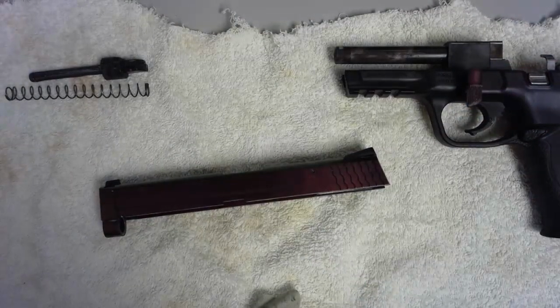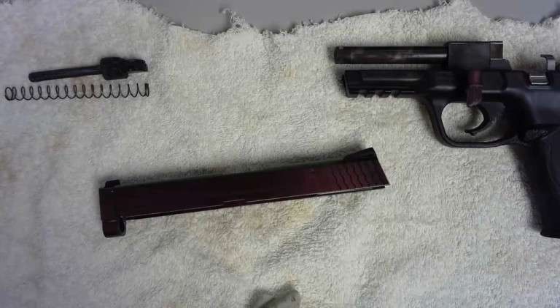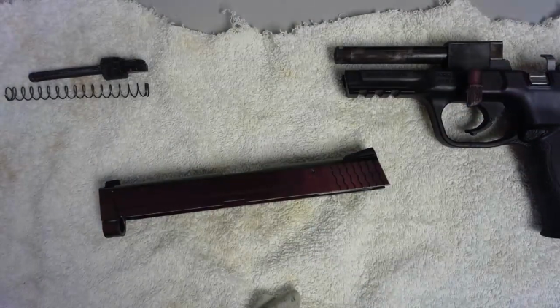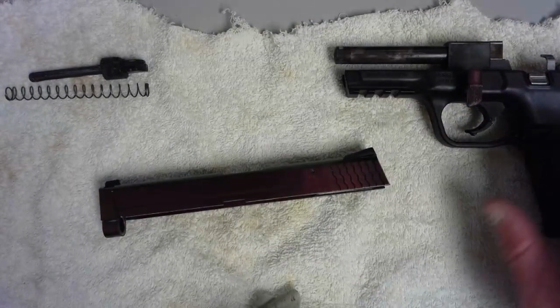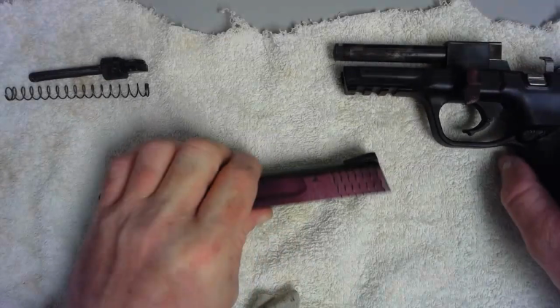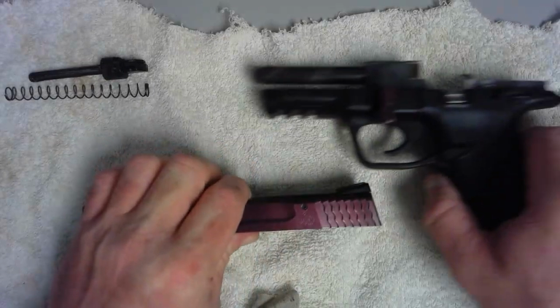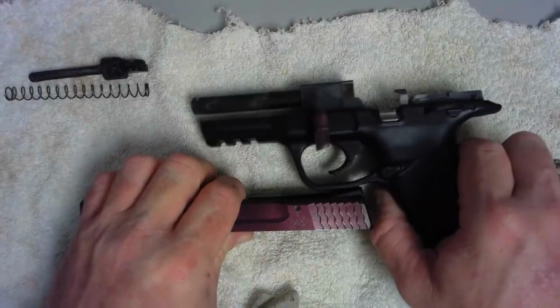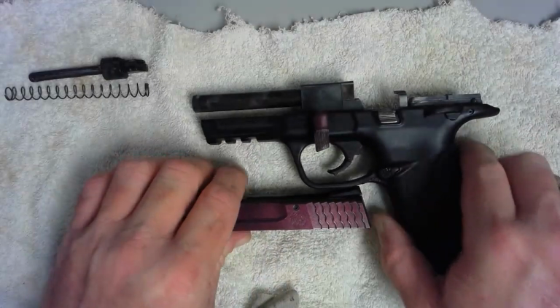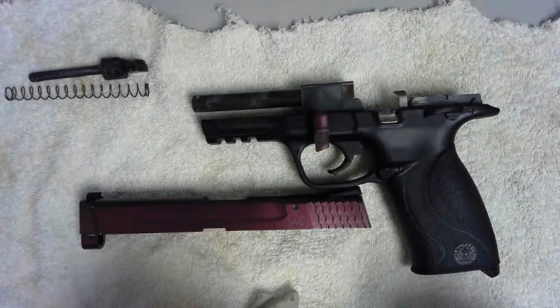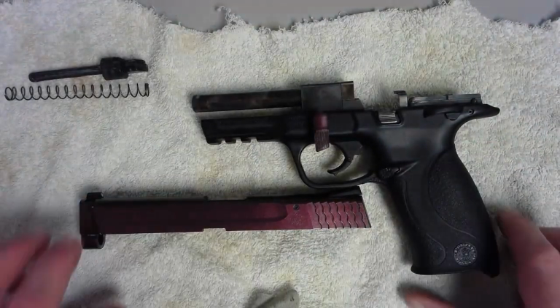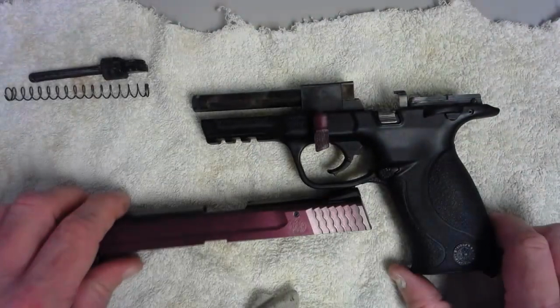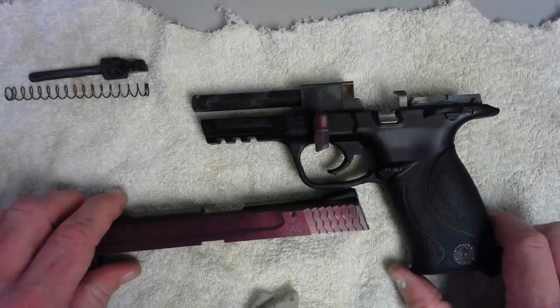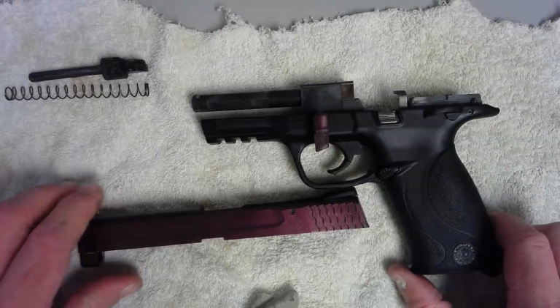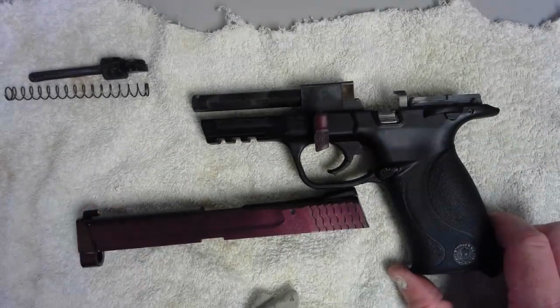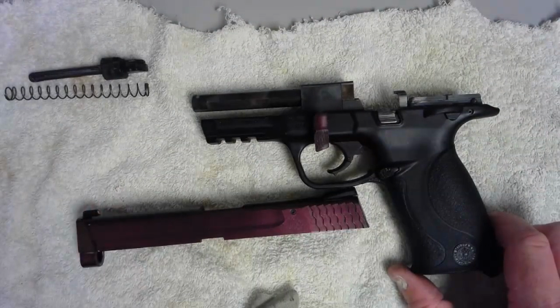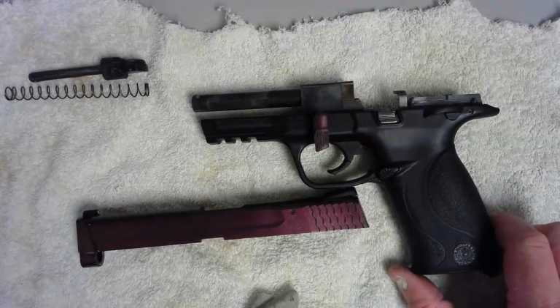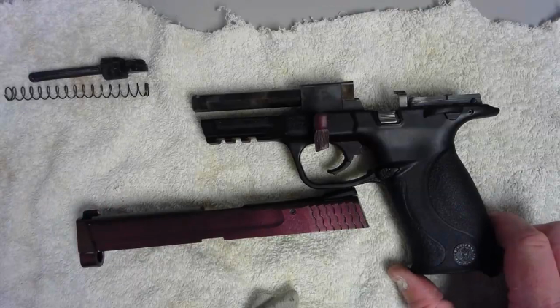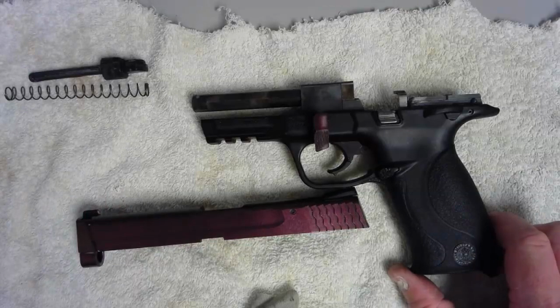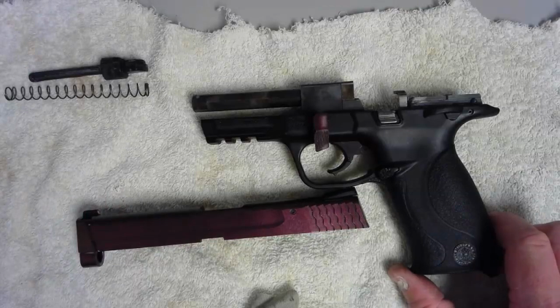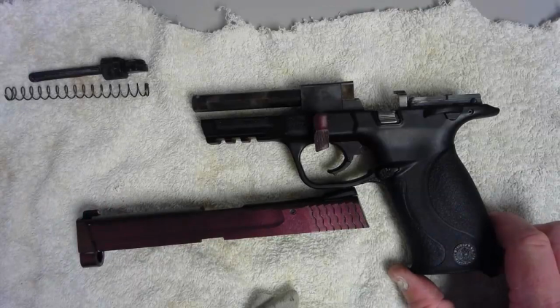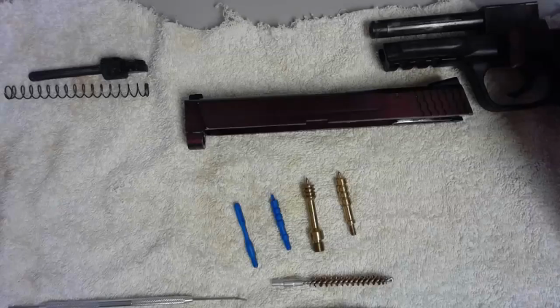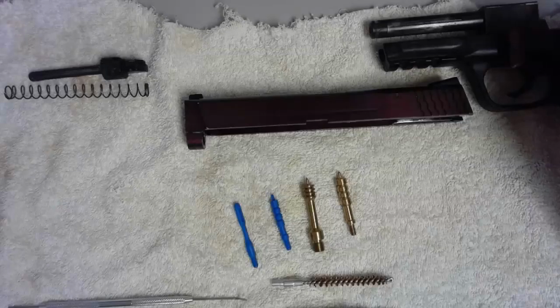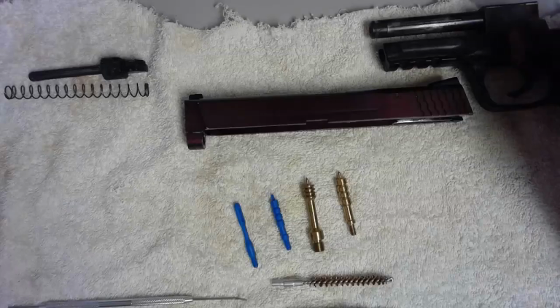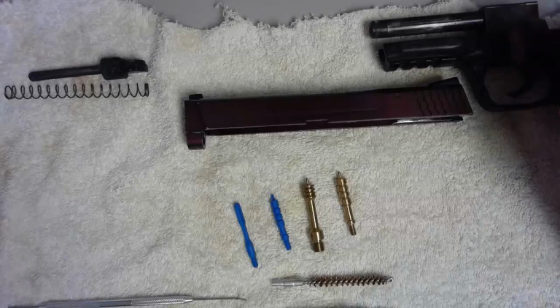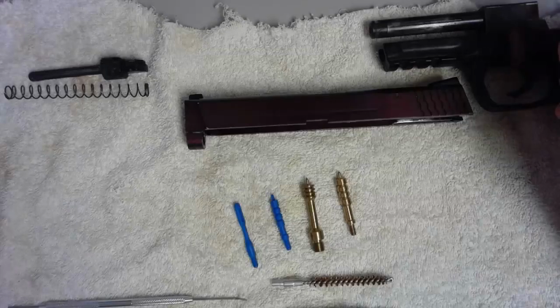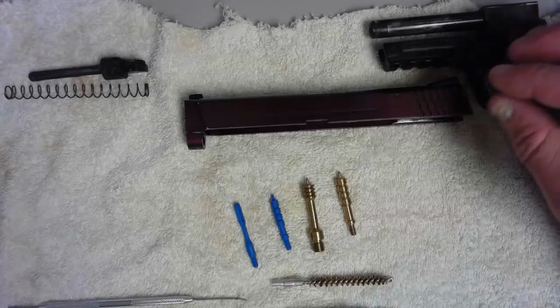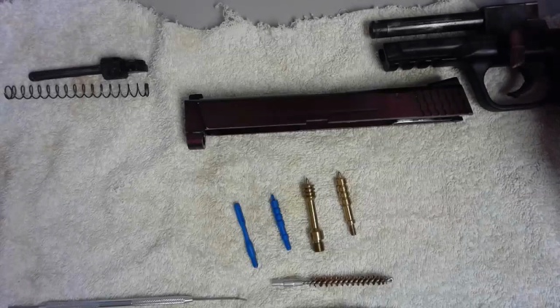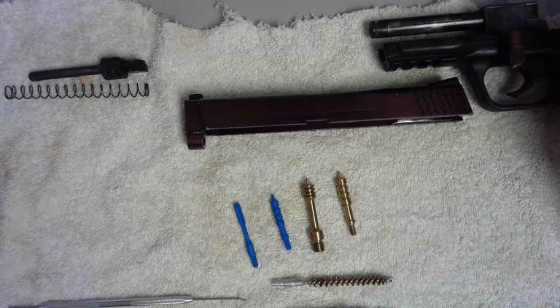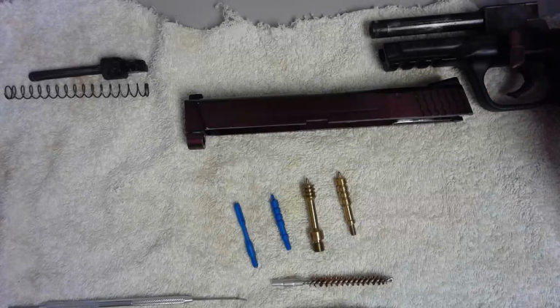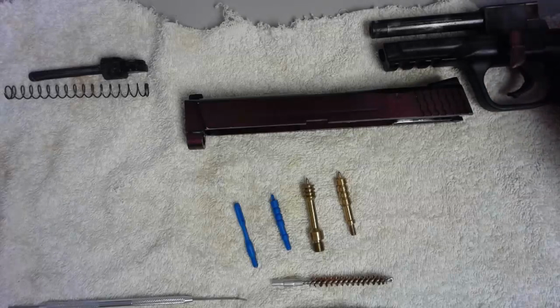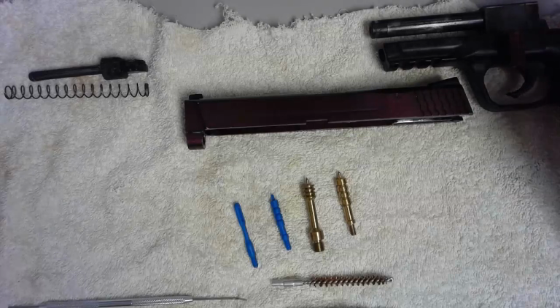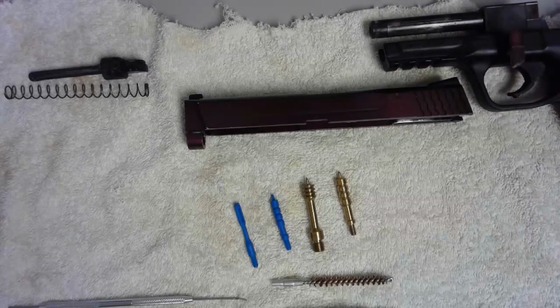All right, but pretty much folks, that is the process of disassembling the Smith & Wesson M&P 22. Now when it comes to cleaning, there are a number of different tools out there and different people have different processes they go through.